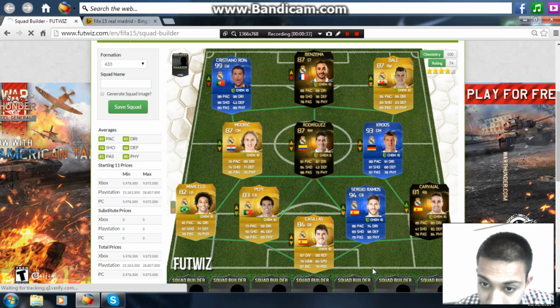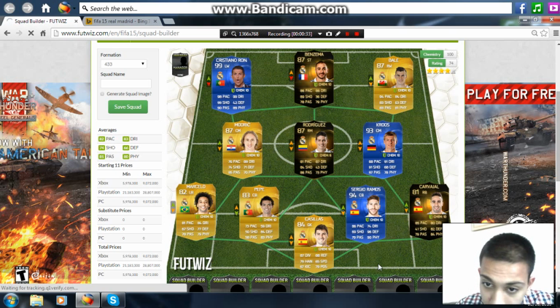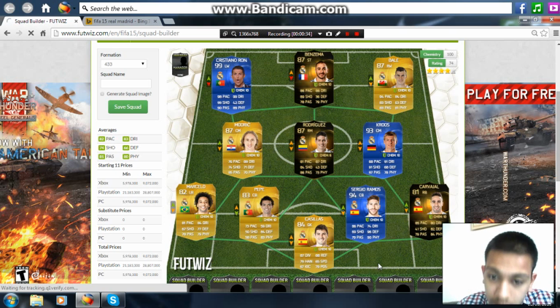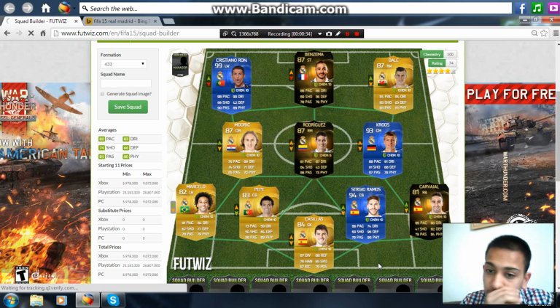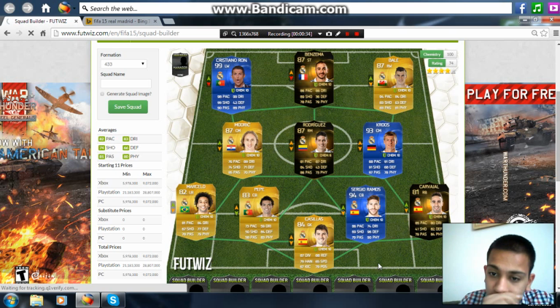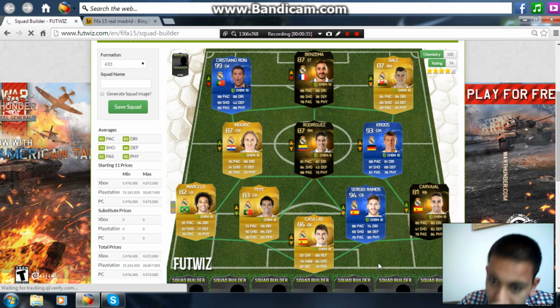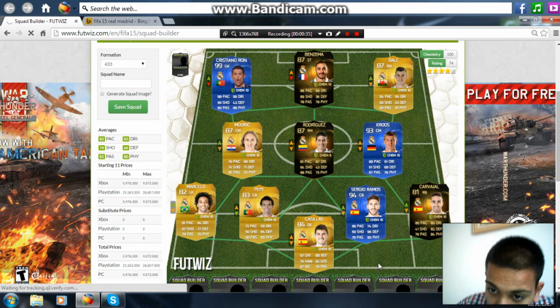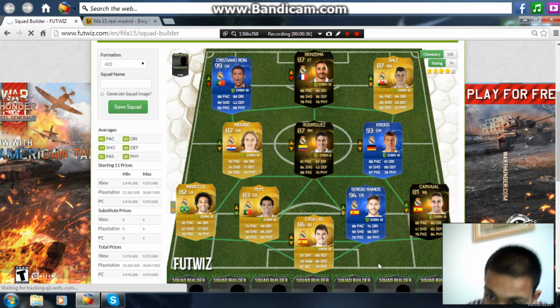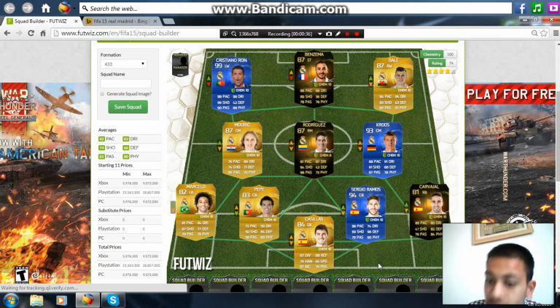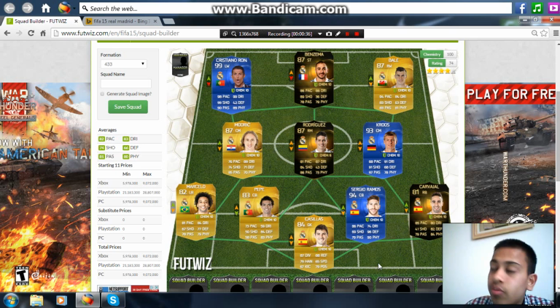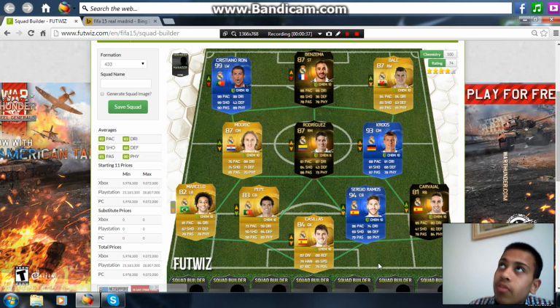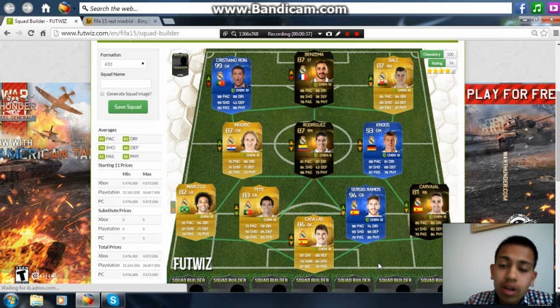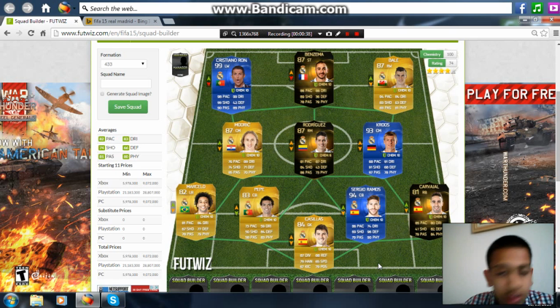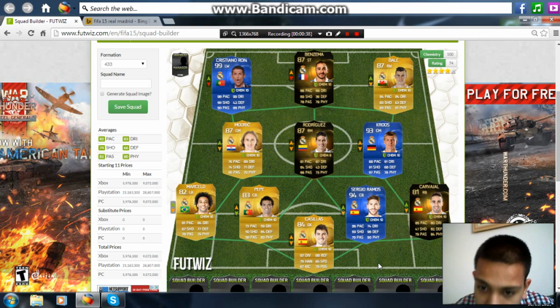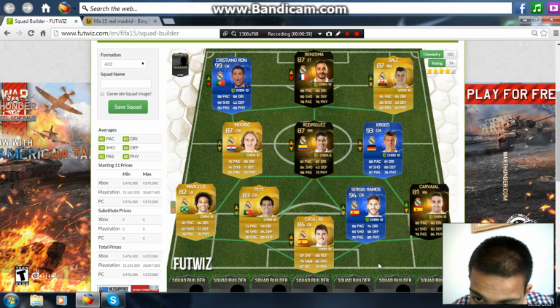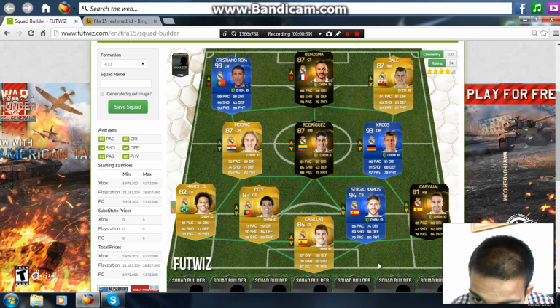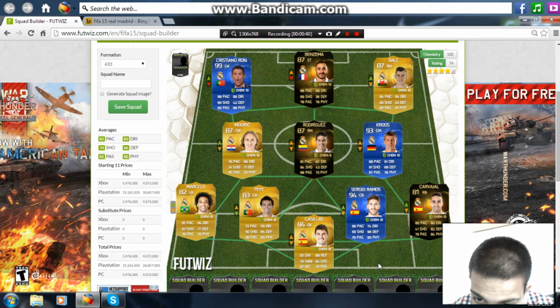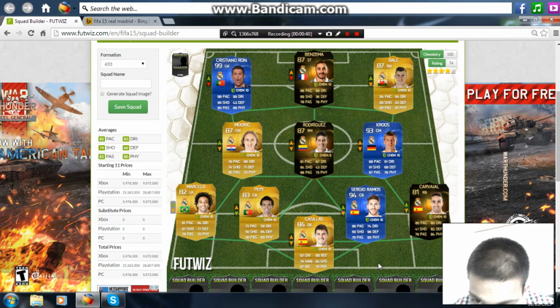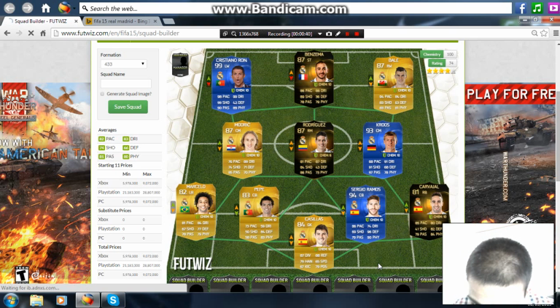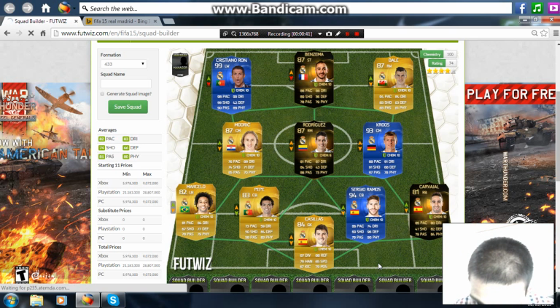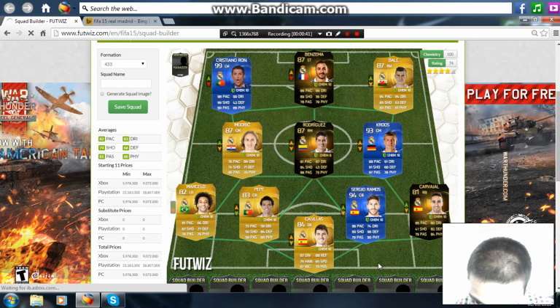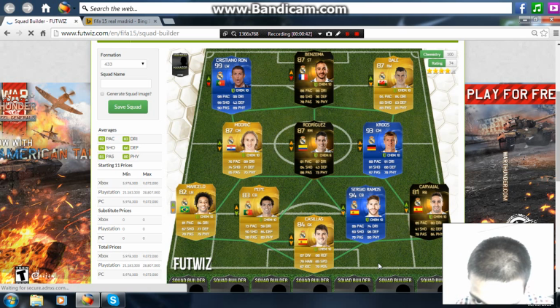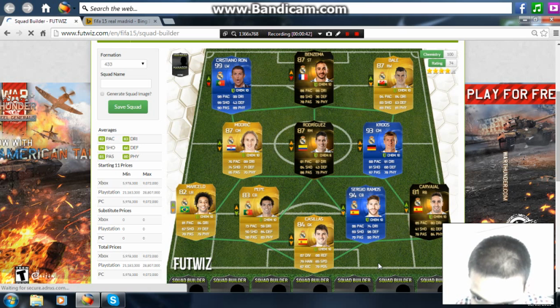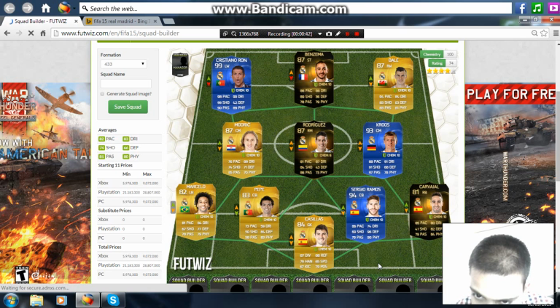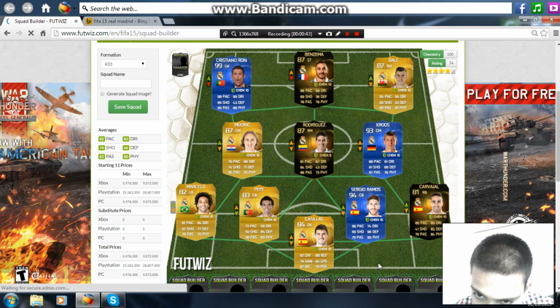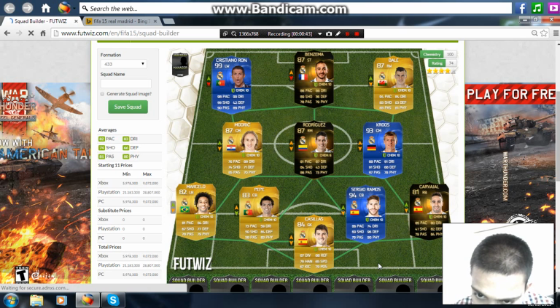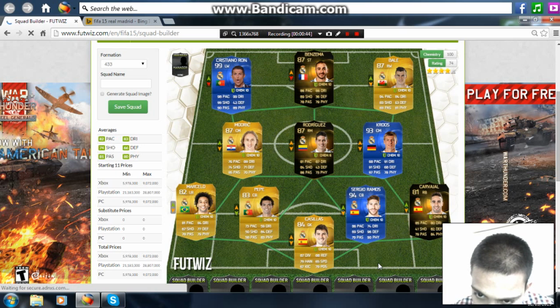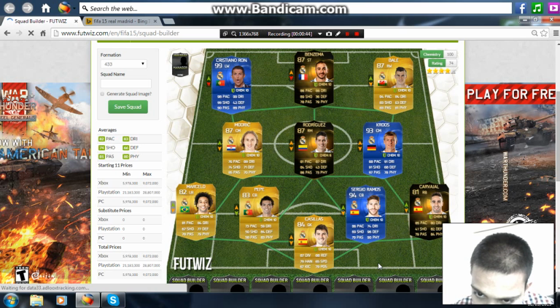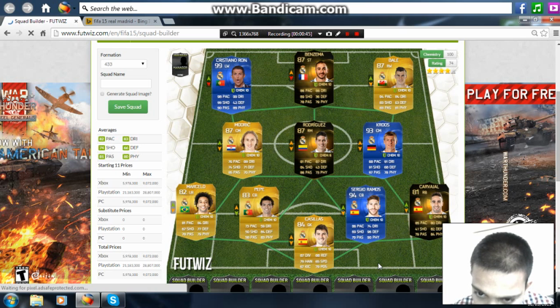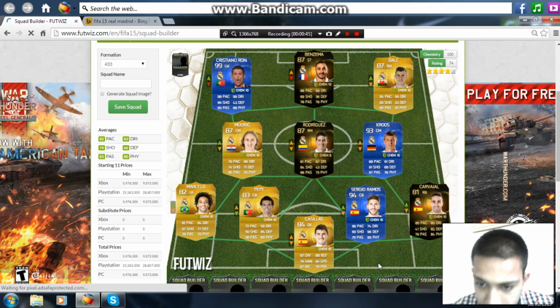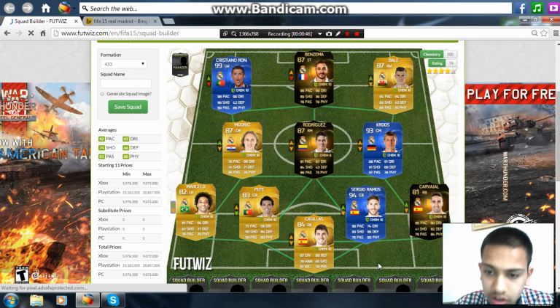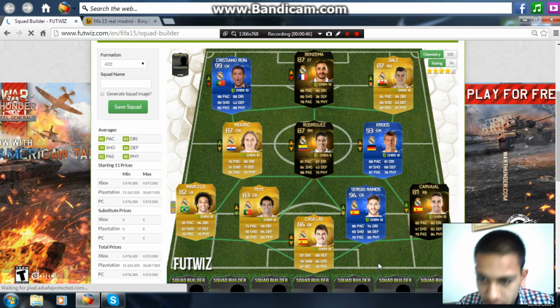Moving on to the defense: Sergio Ramos, Team of the Year — anything that you want — 86 pace, 69 shooting, 79 passing, 74 dribbling, 96 defense, and 90 physical.